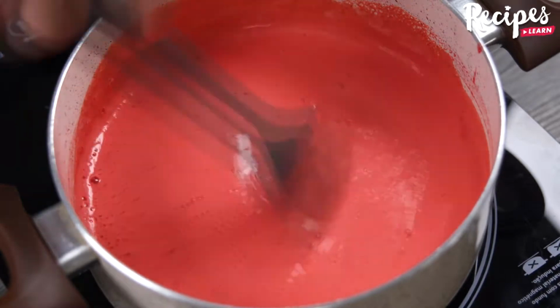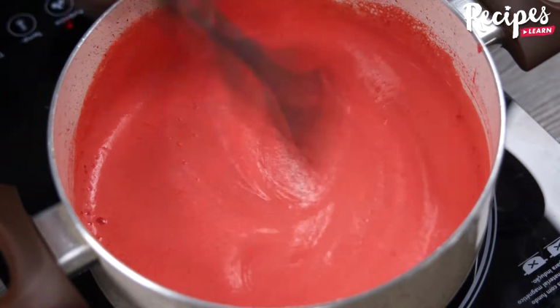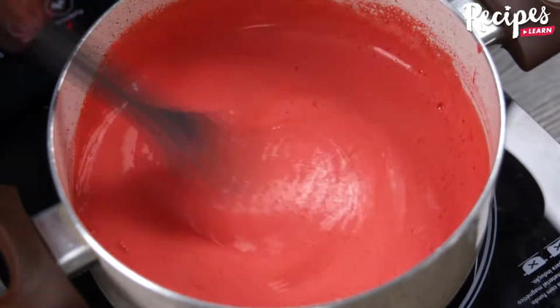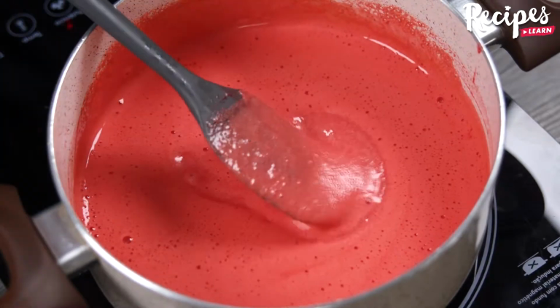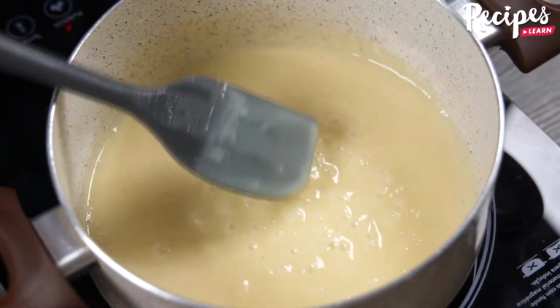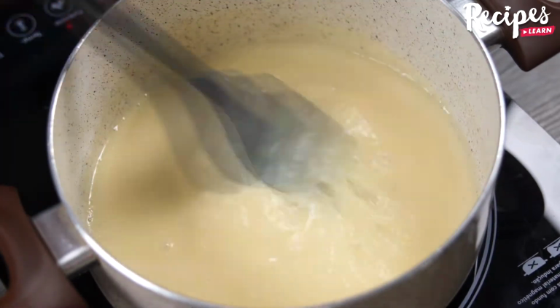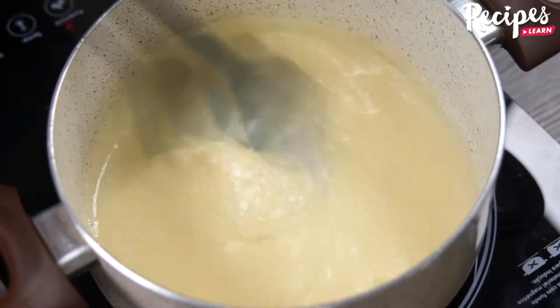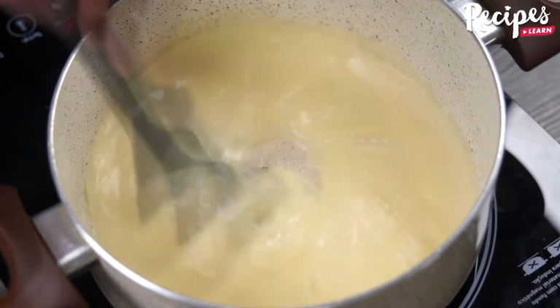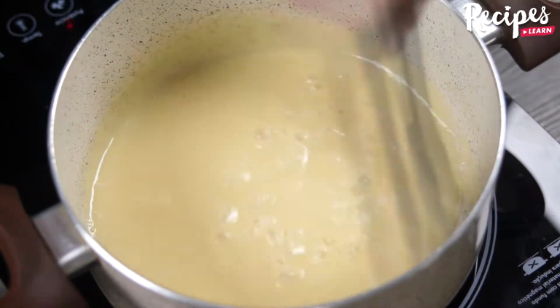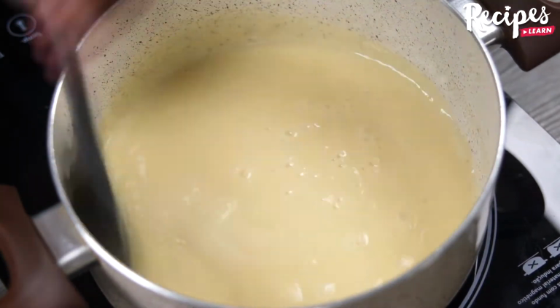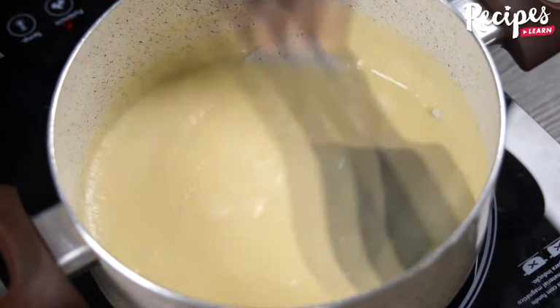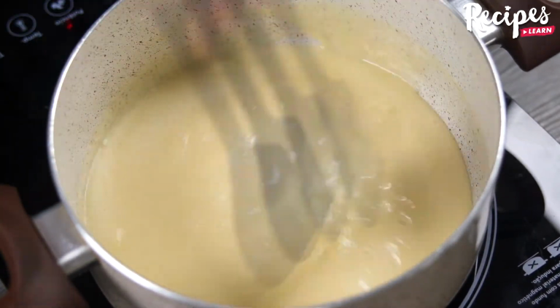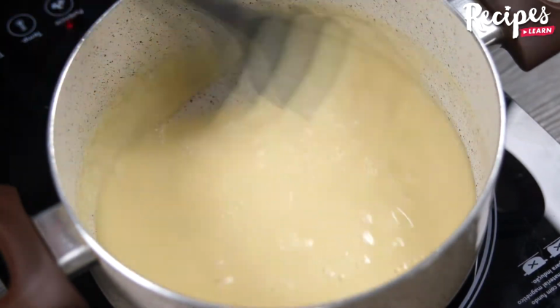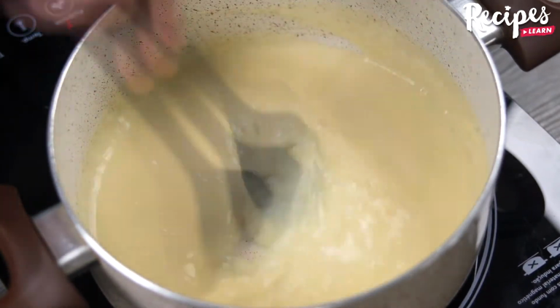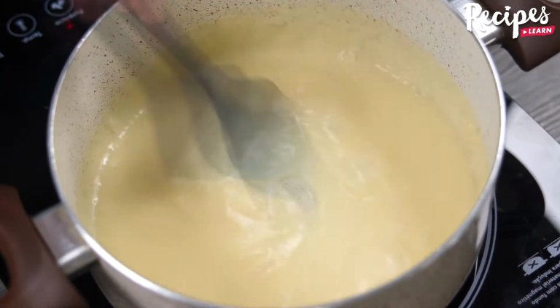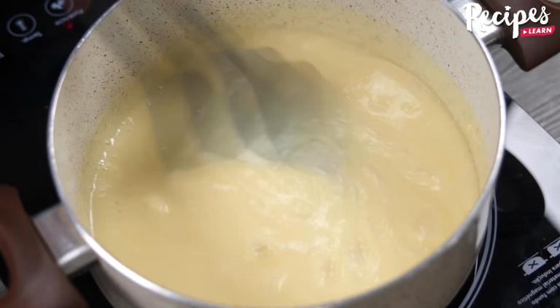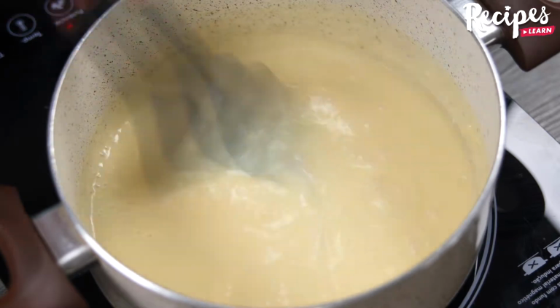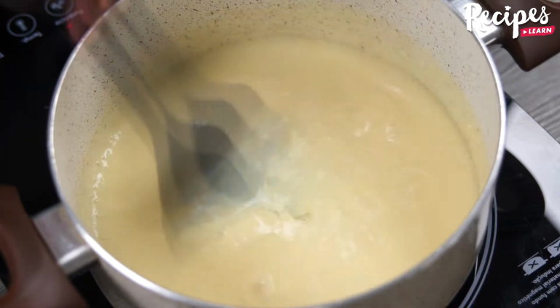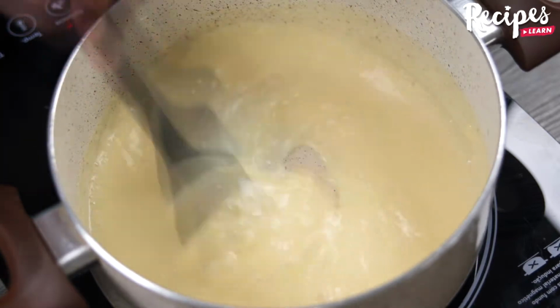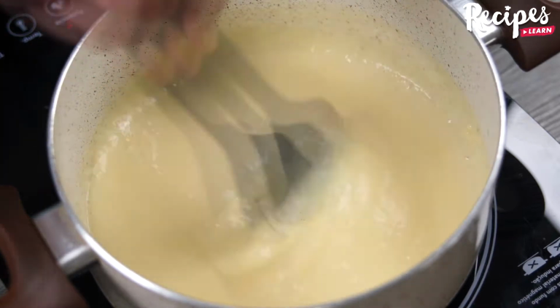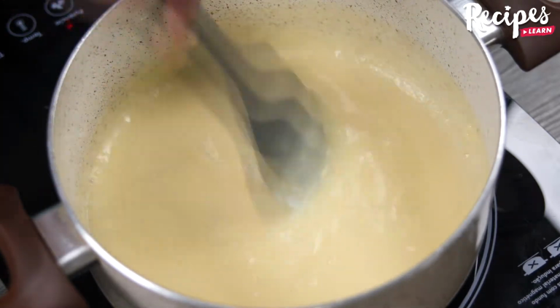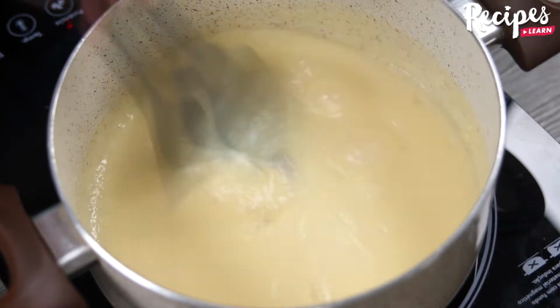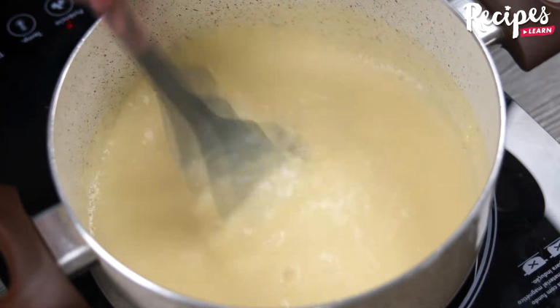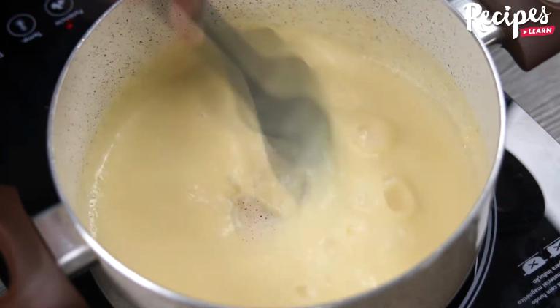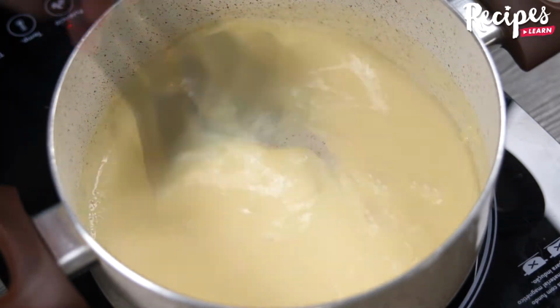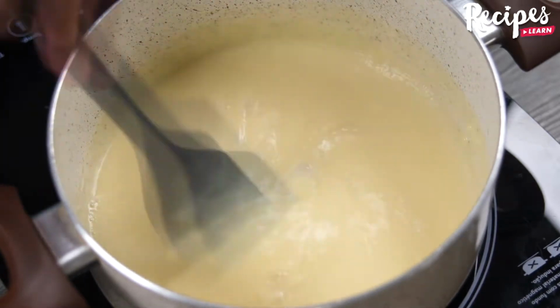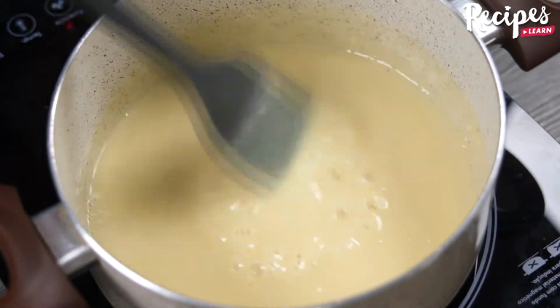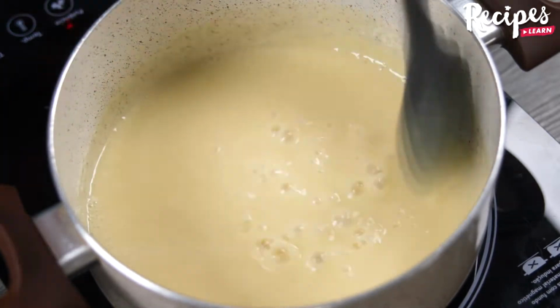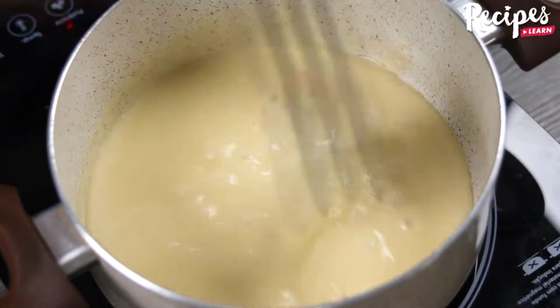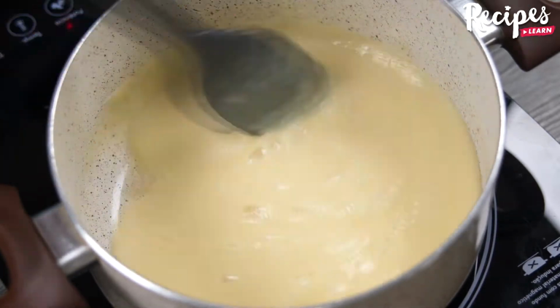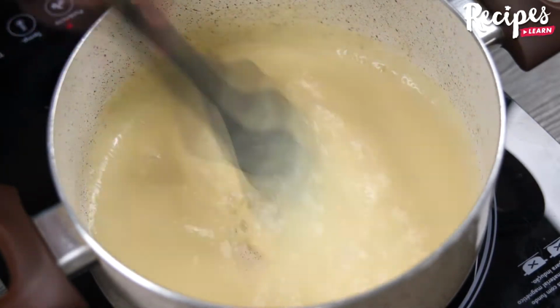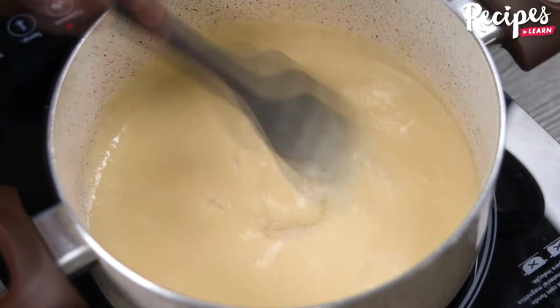Make it at home and then come back to tell me how it was — I'm sure you'll love it. Look how our mixture is turning out; I'm stirring it non-stop and that's the way it should be.